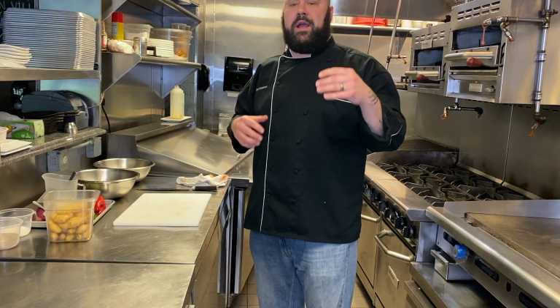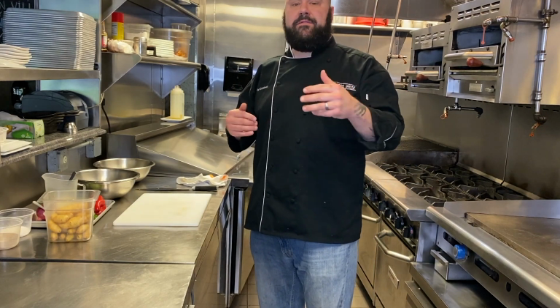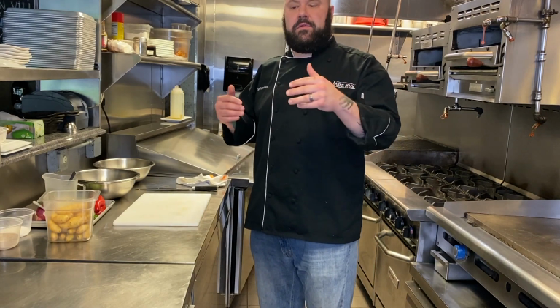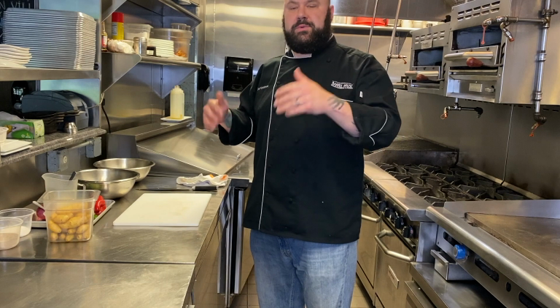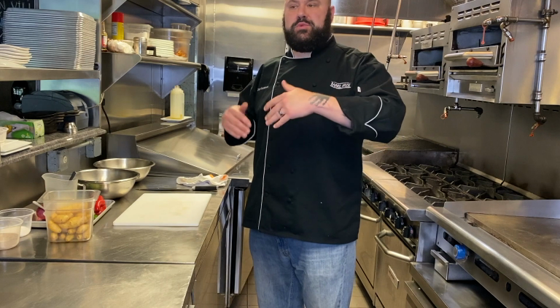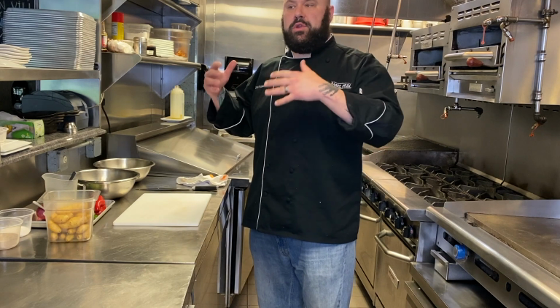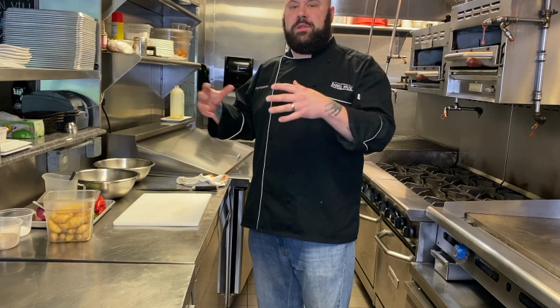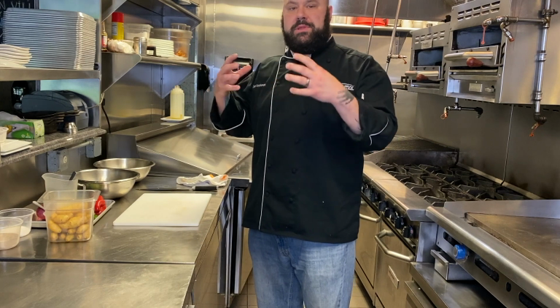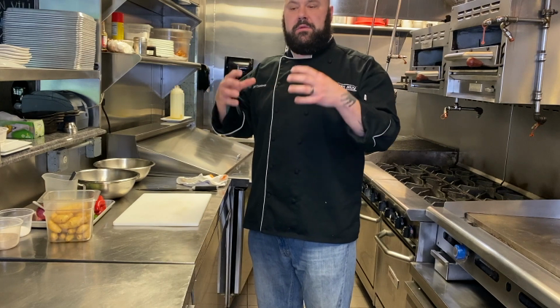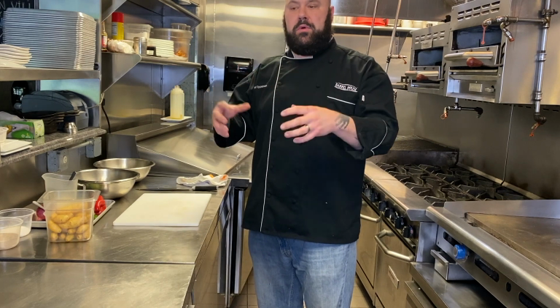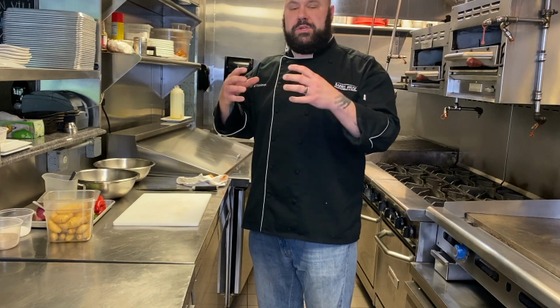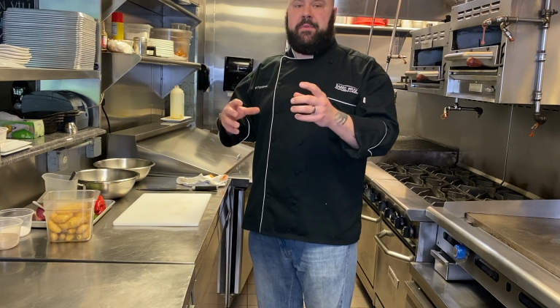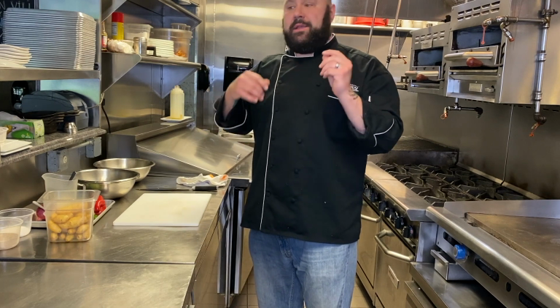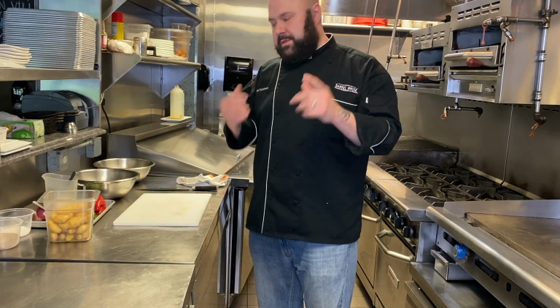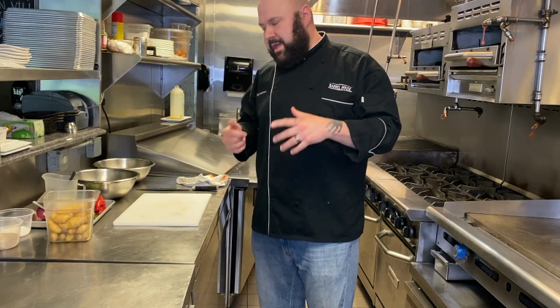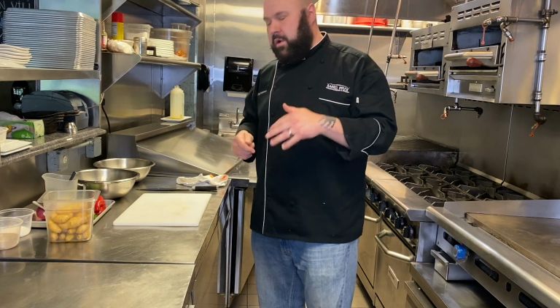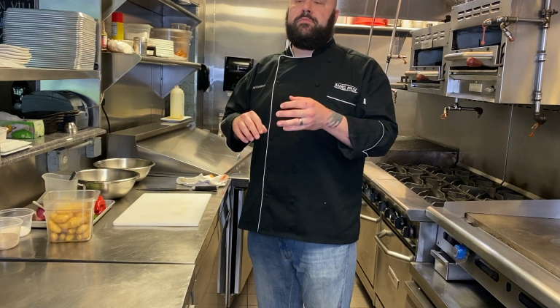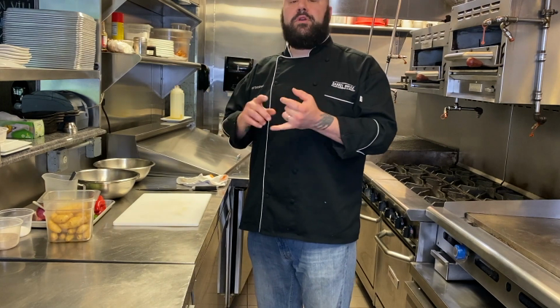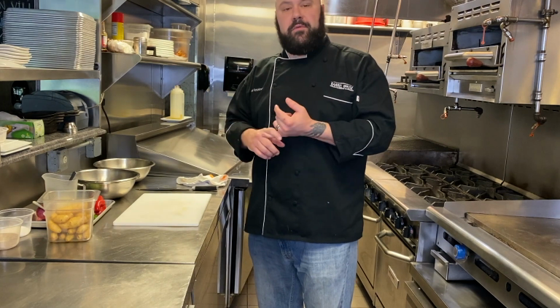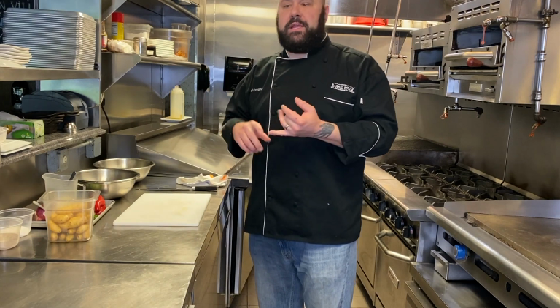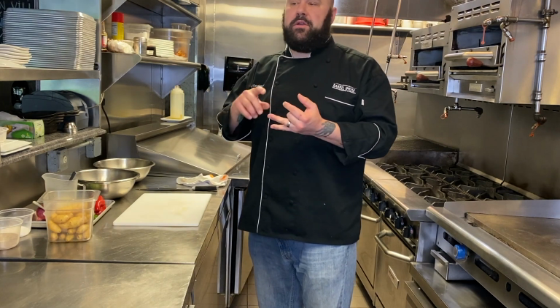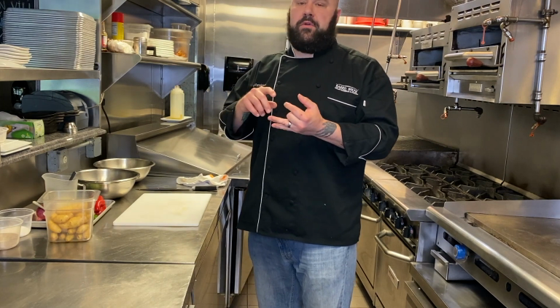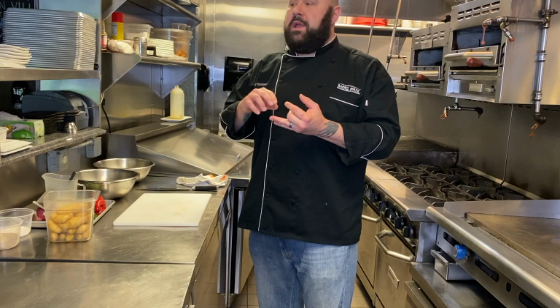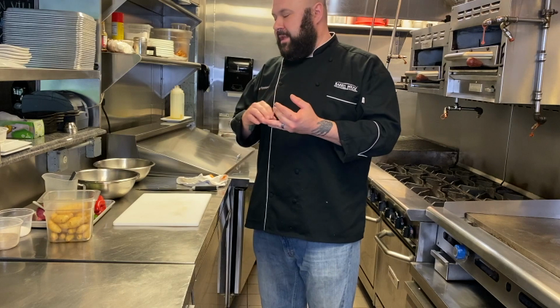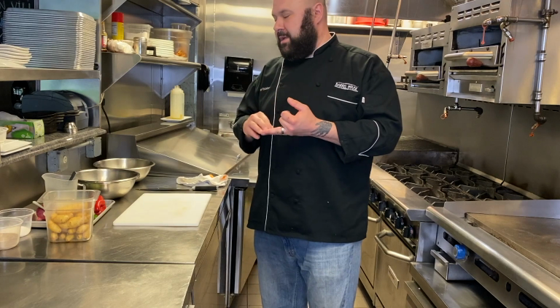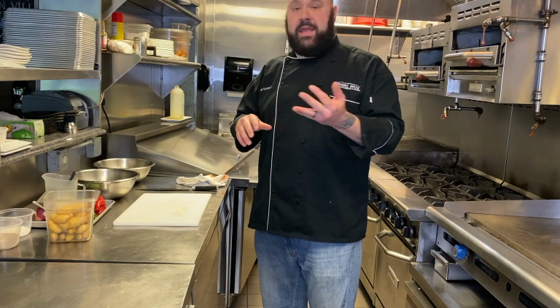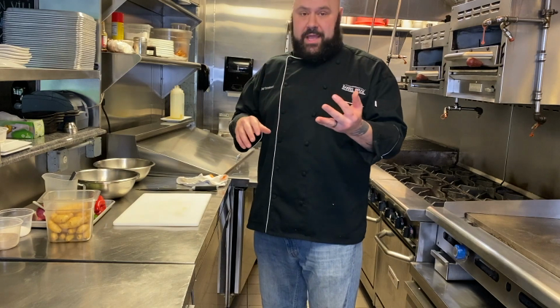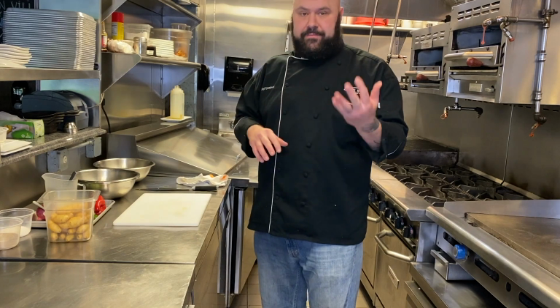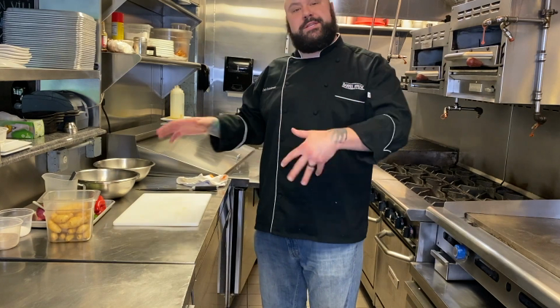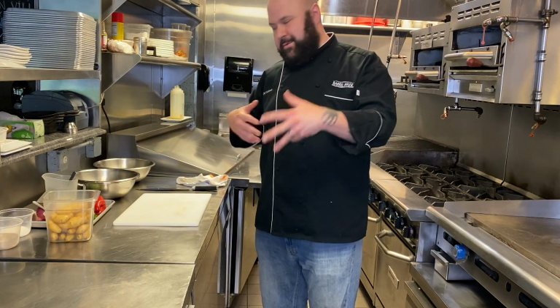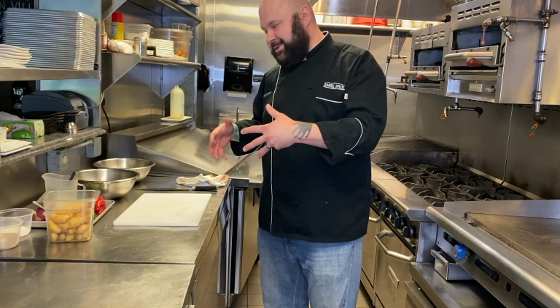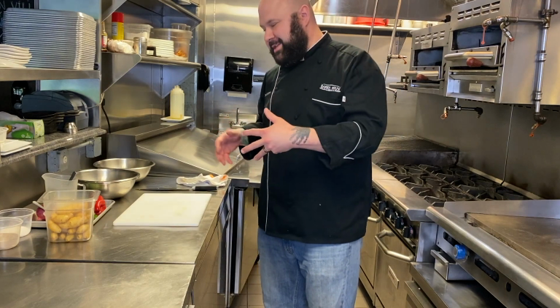They're ideal for situations where you want the potato to hold its shape, because that's what they're best for. They're good for roasting, they're good for things like potato salad, which is what we're going to show you today.